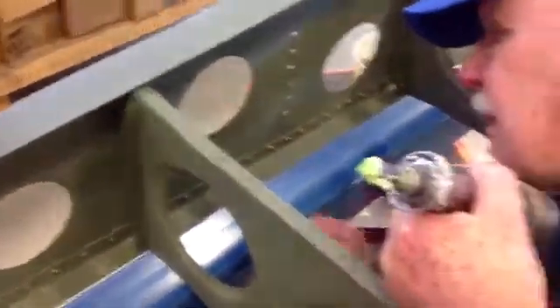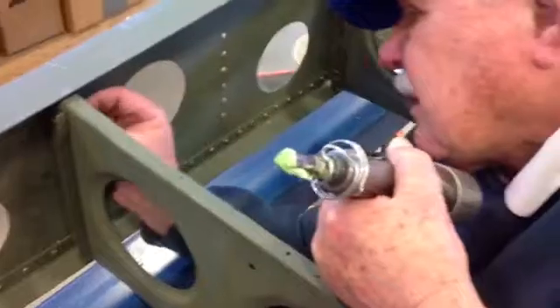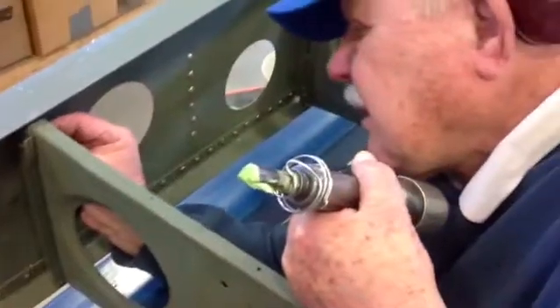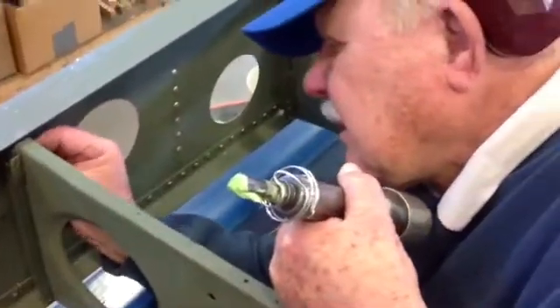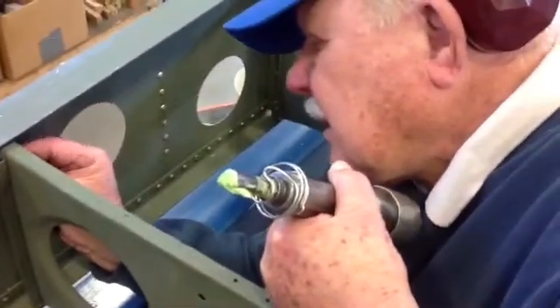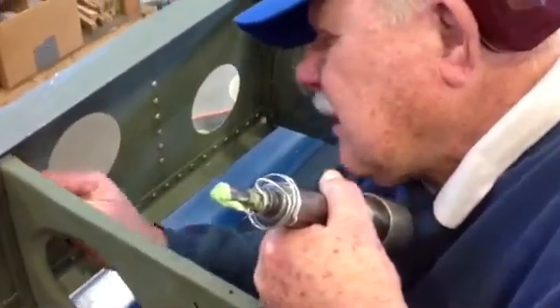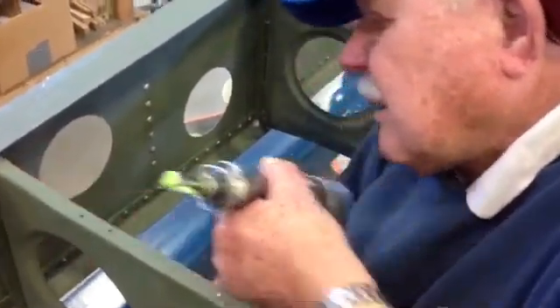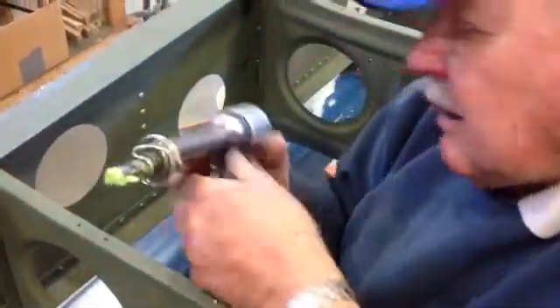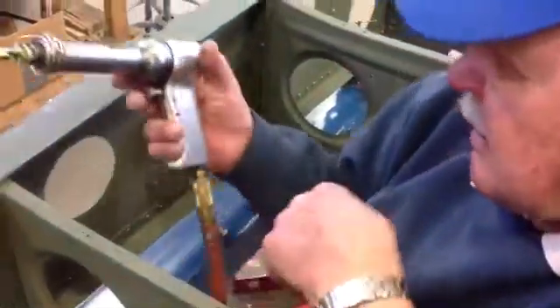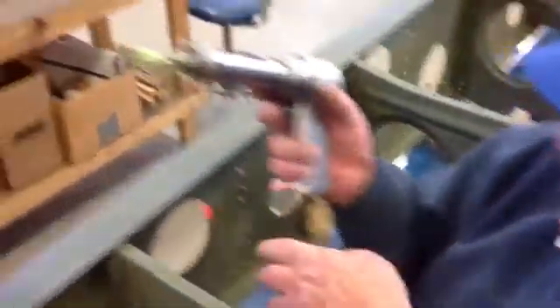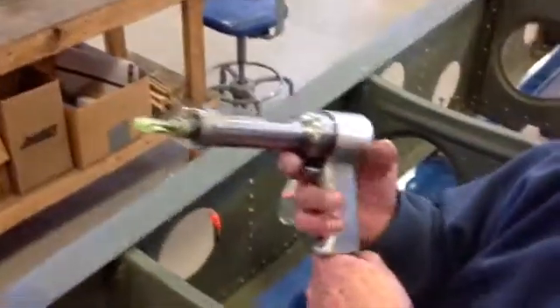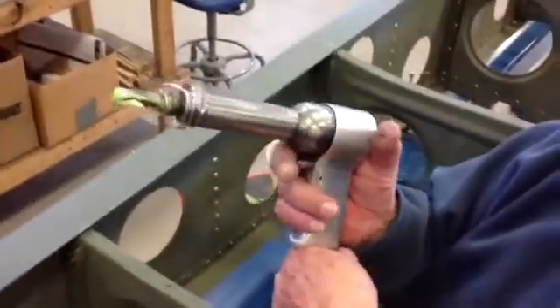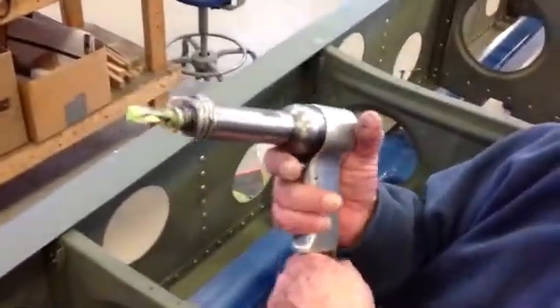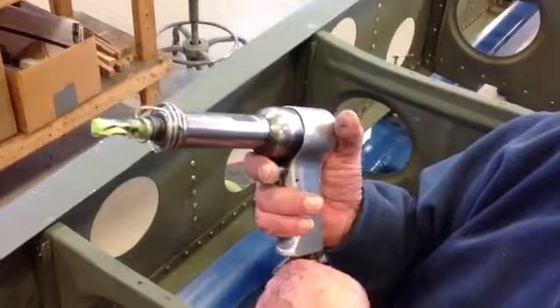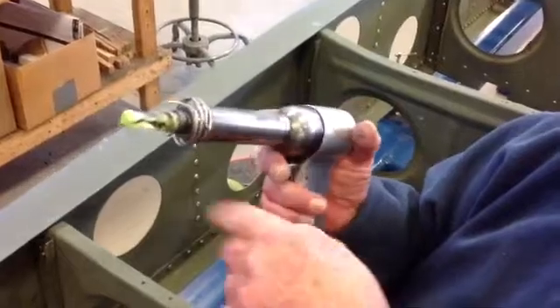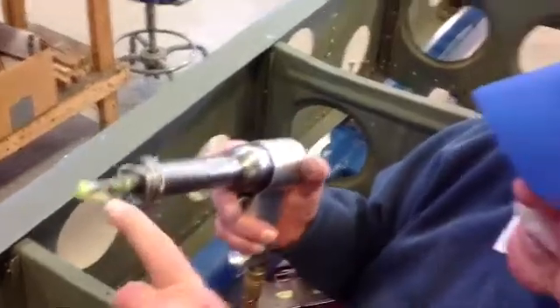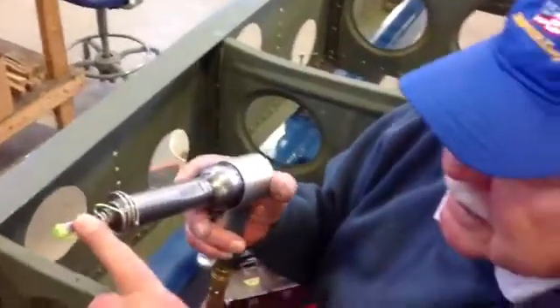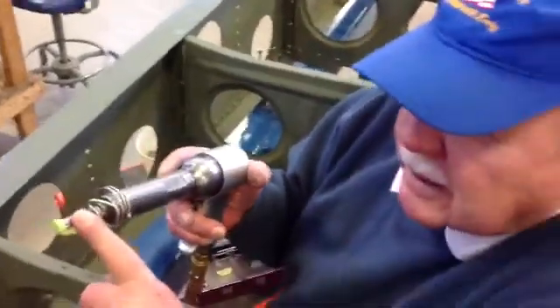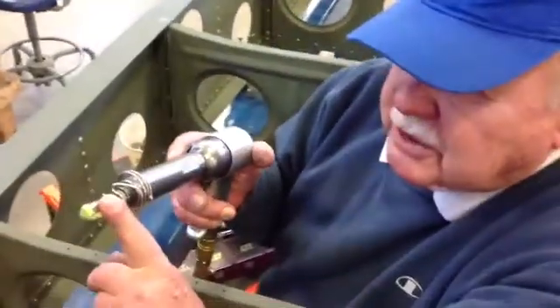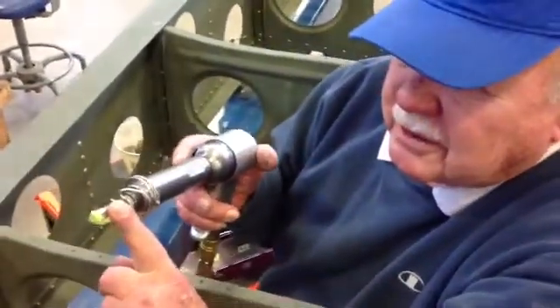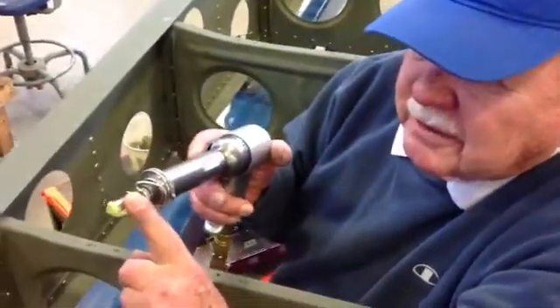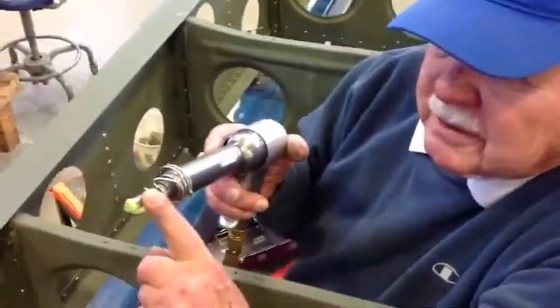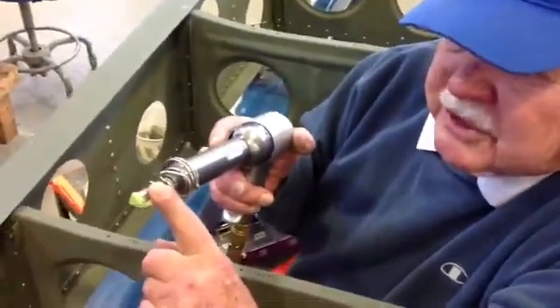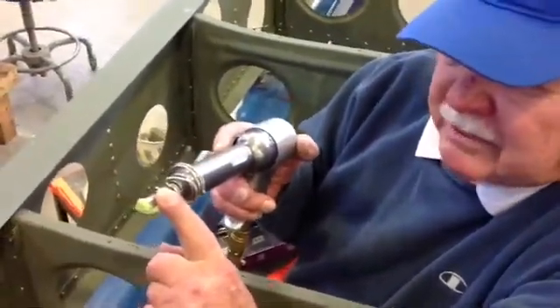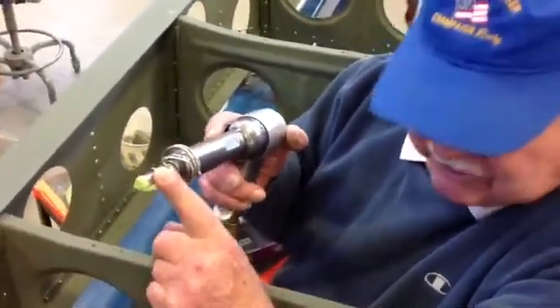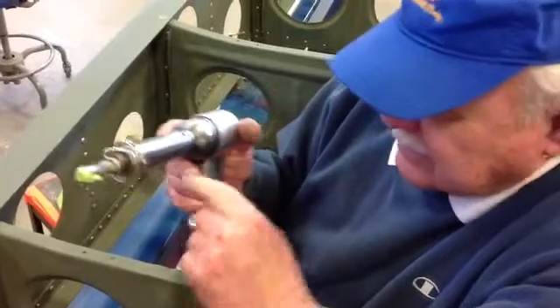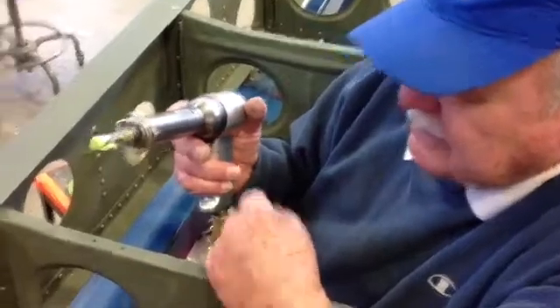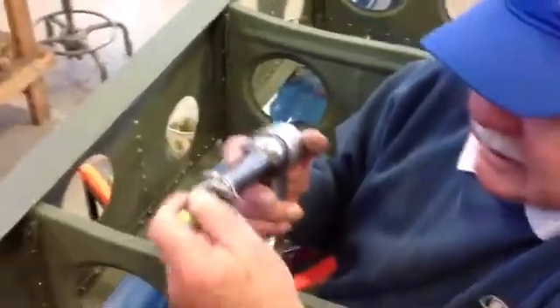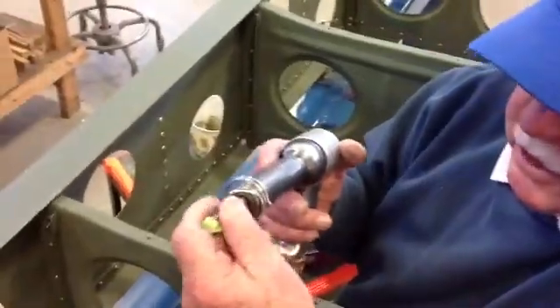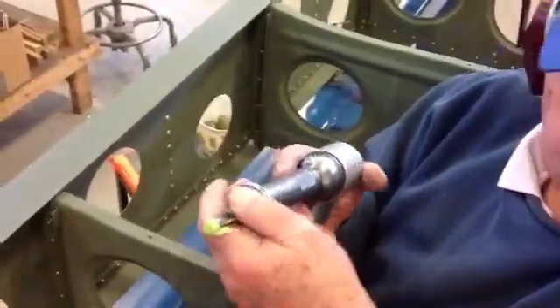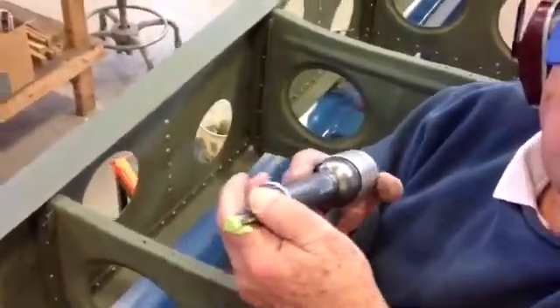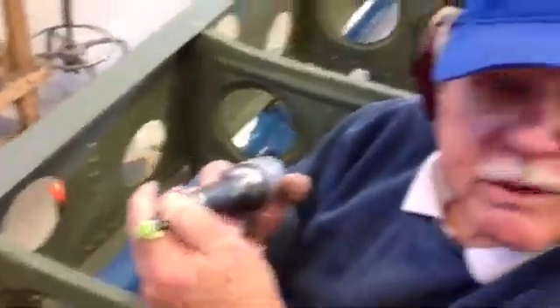The tool you have in your hand is a rivet gun? This is a rivet gun, and this is called a set — a rivet set. You can change those for different size rivets.